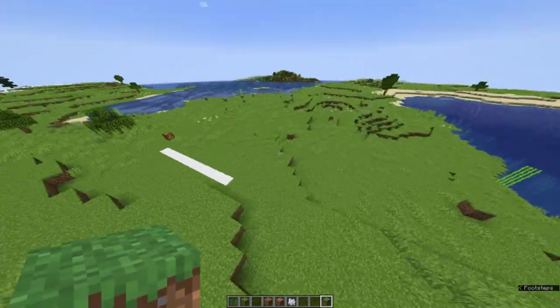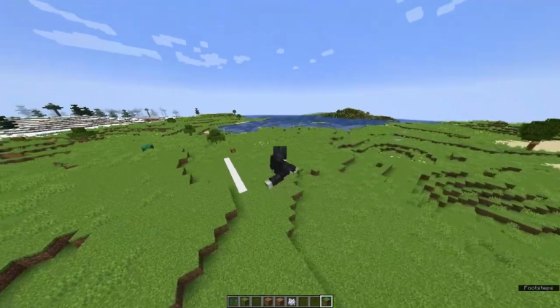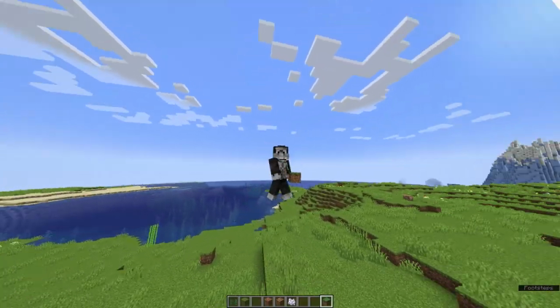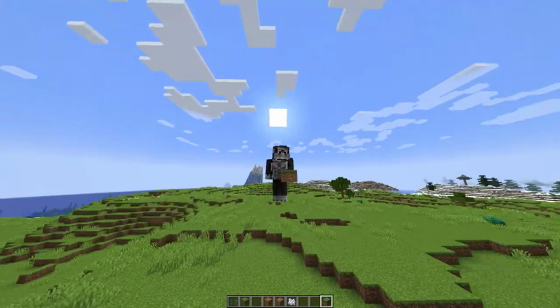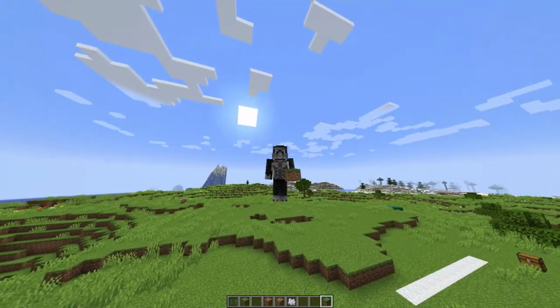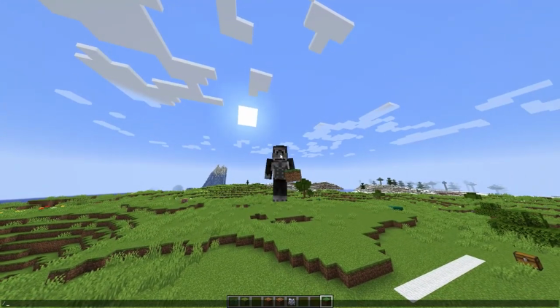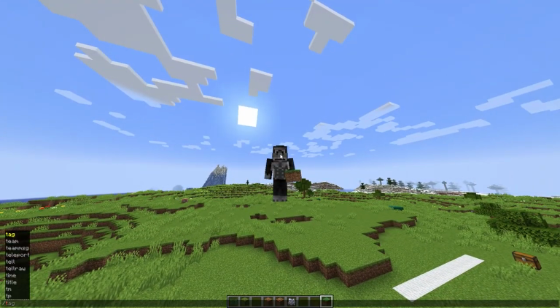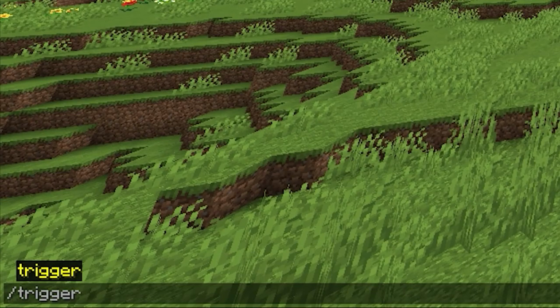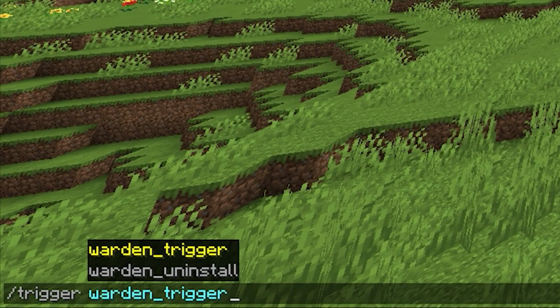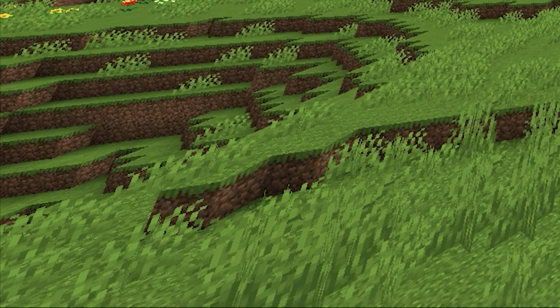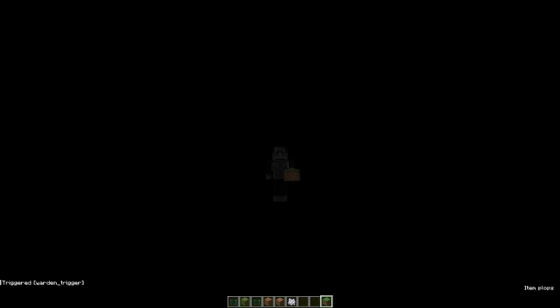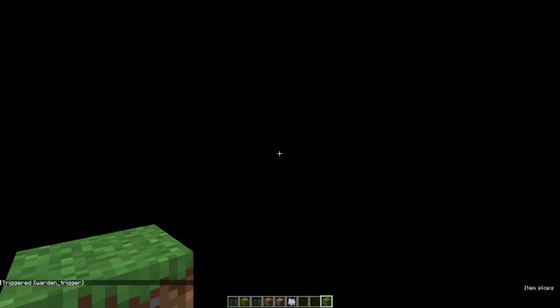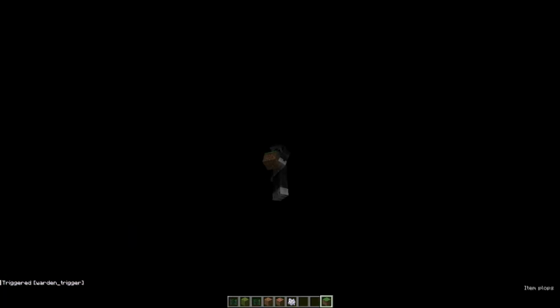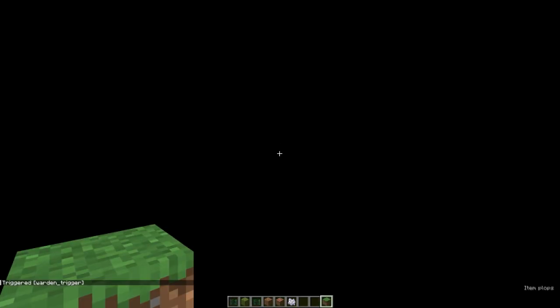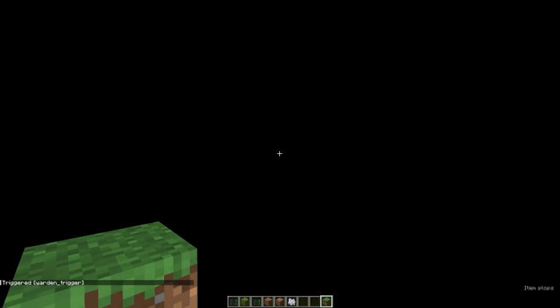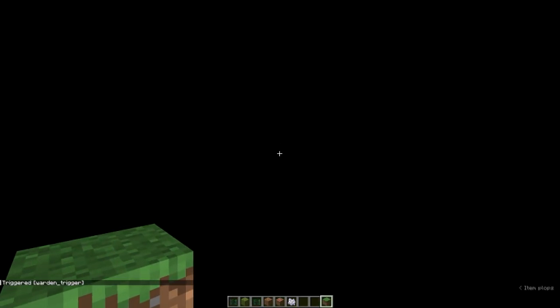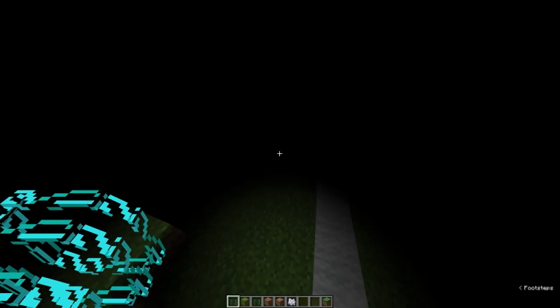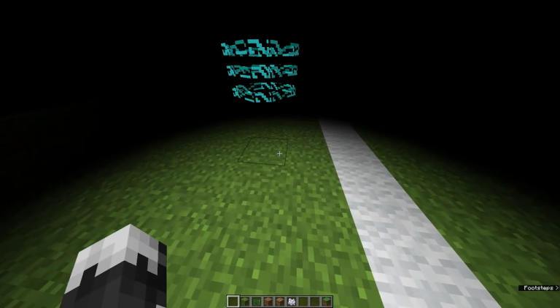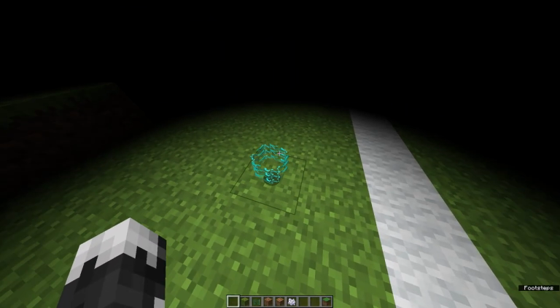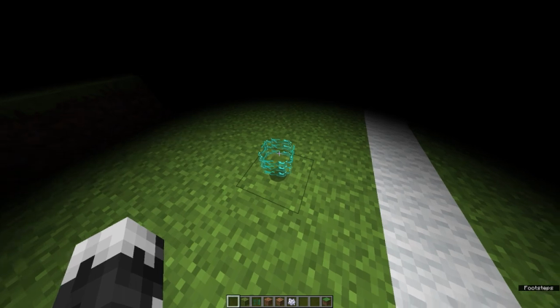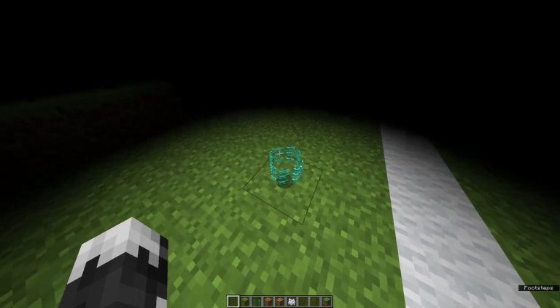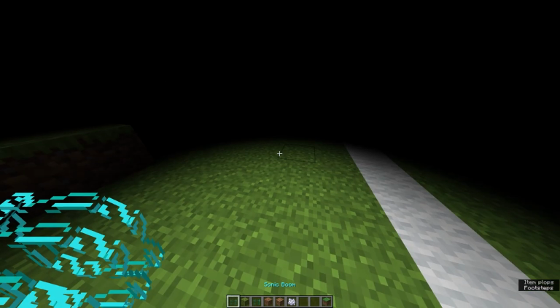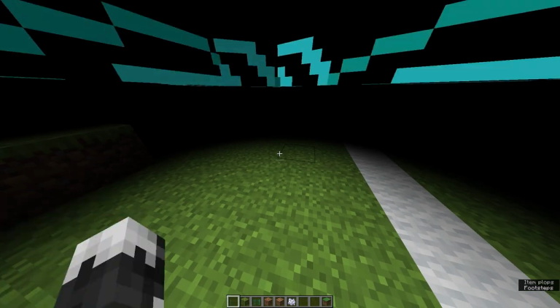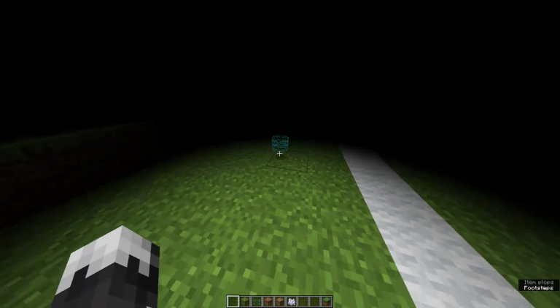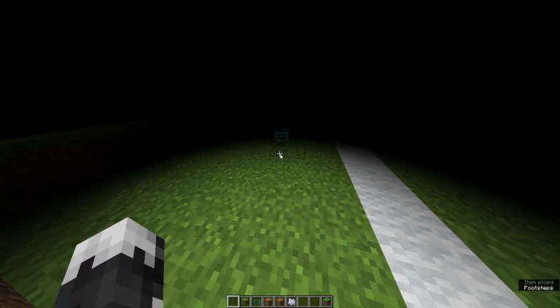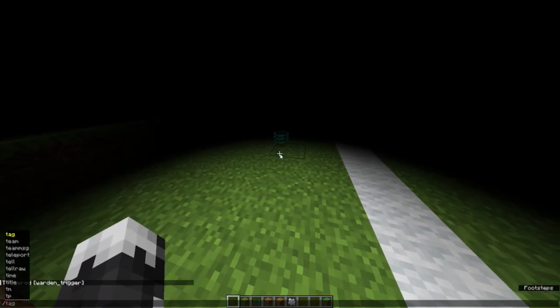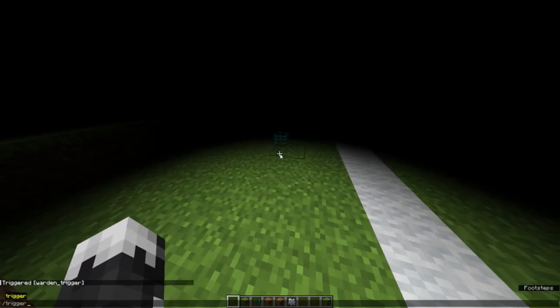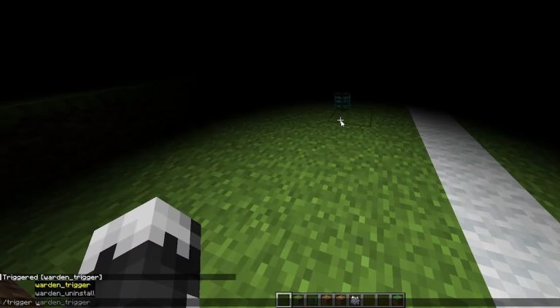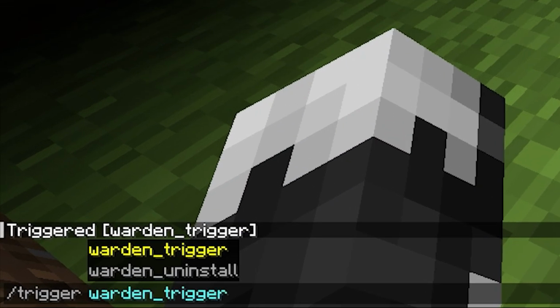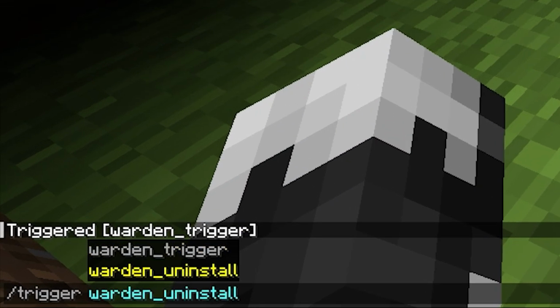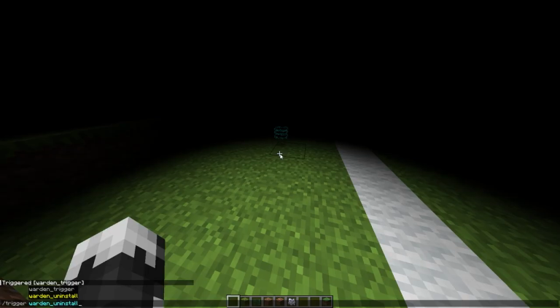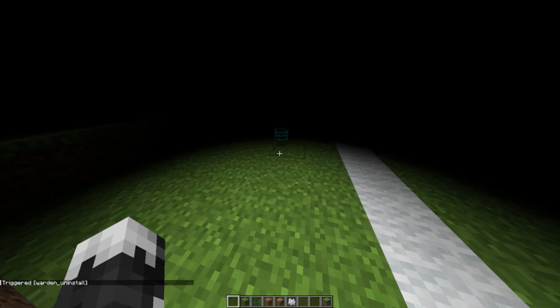The first thing you need to do to become the Warden is type the command slash trigger warden_trigger. That's literally it. And to unbecome the Warden, you just type the command slash trigger warden_uninstall.